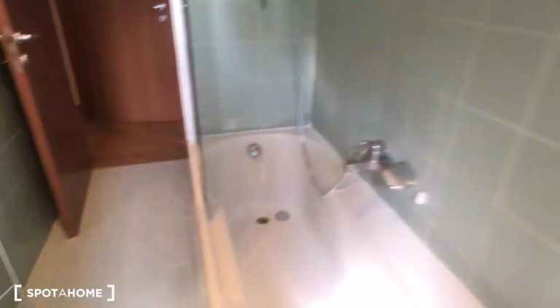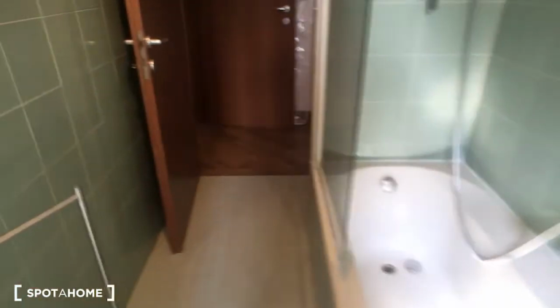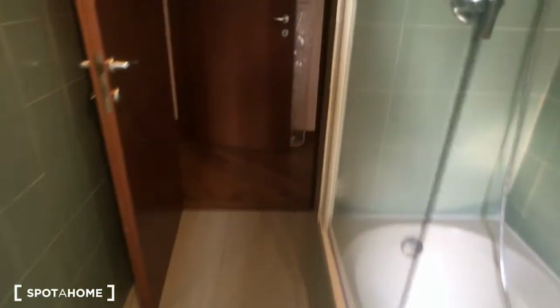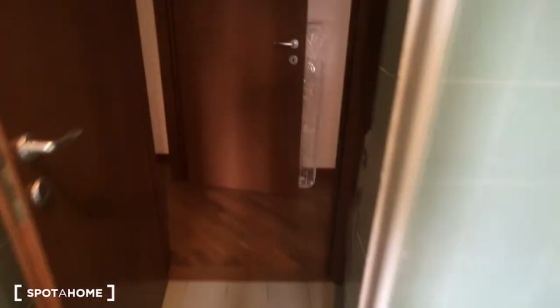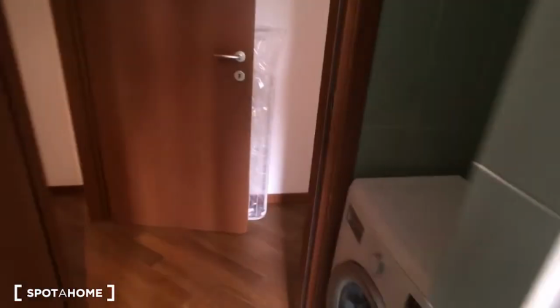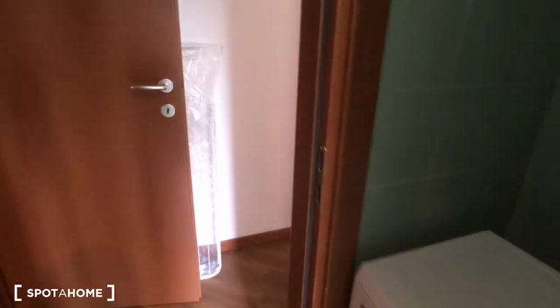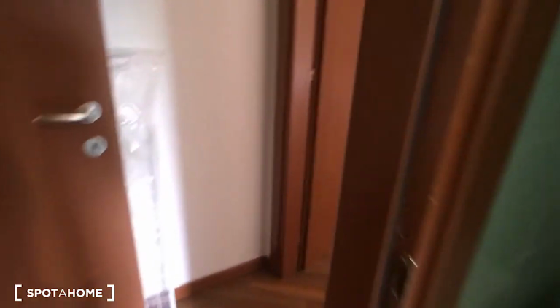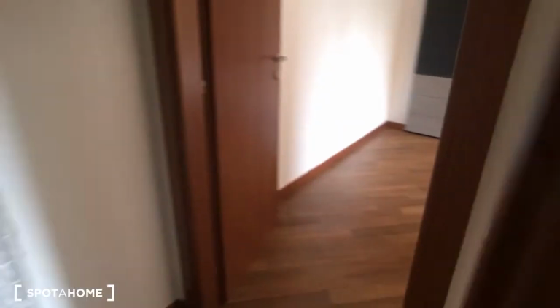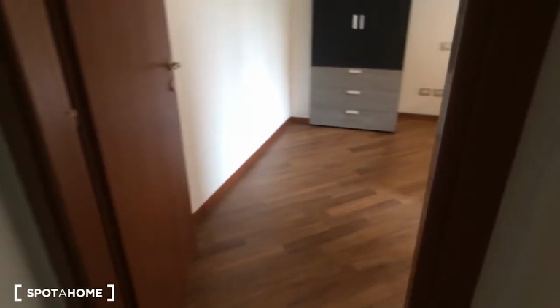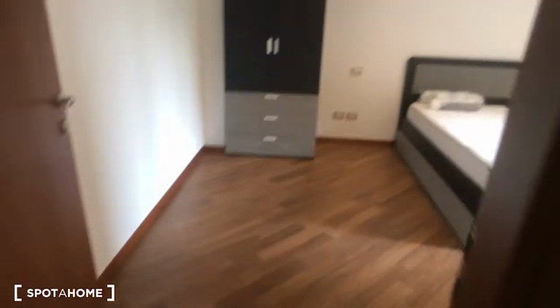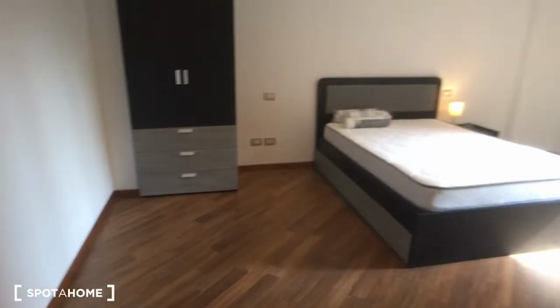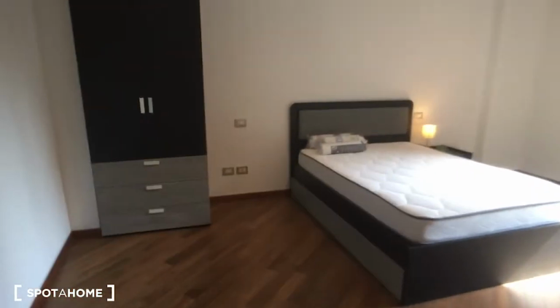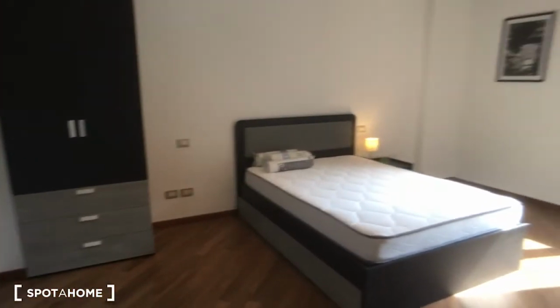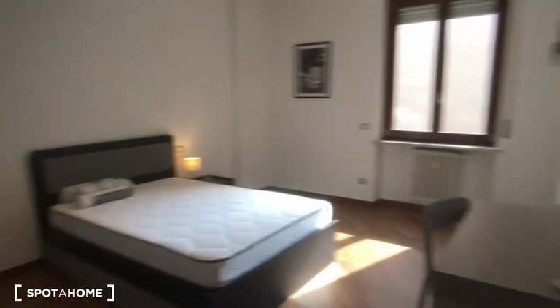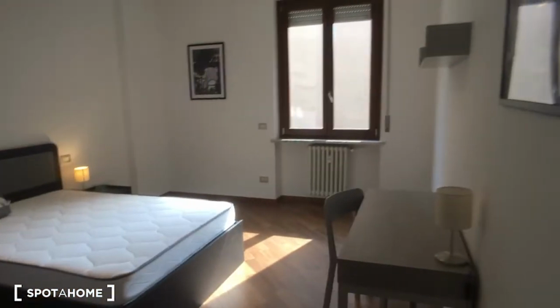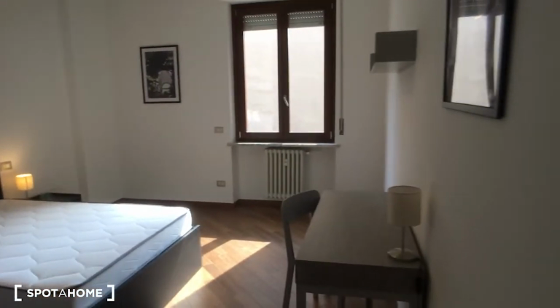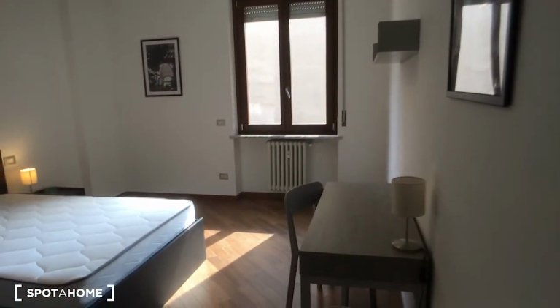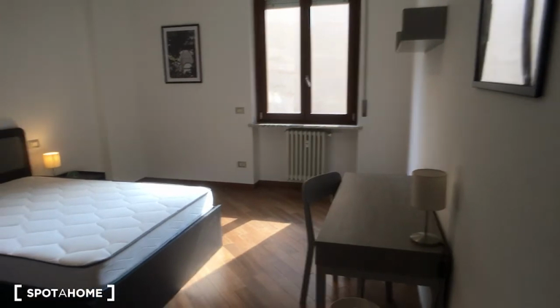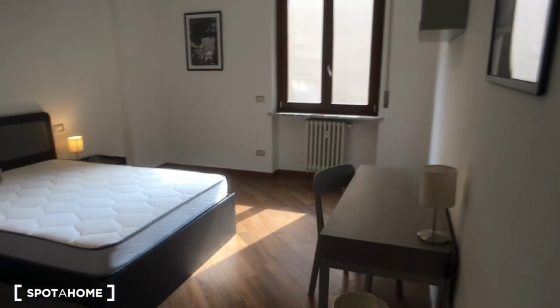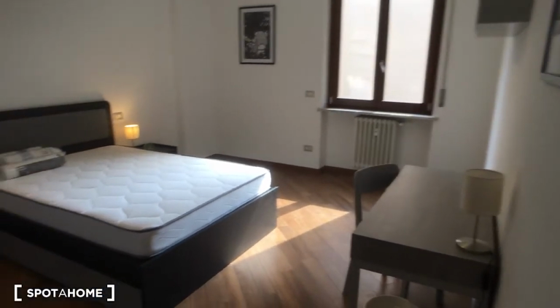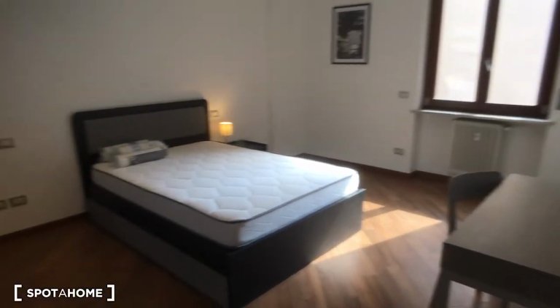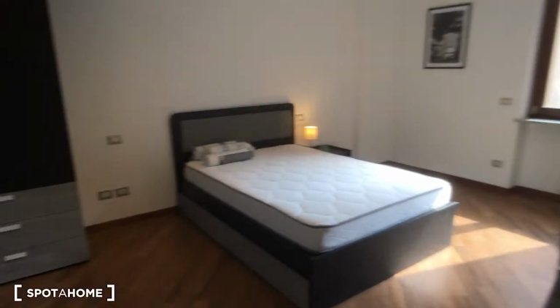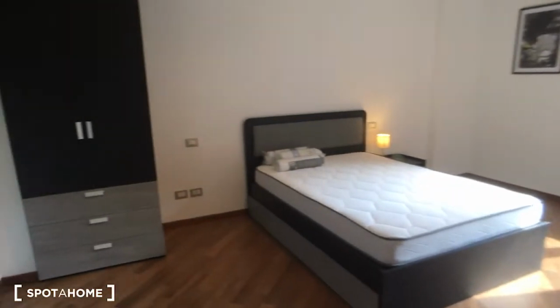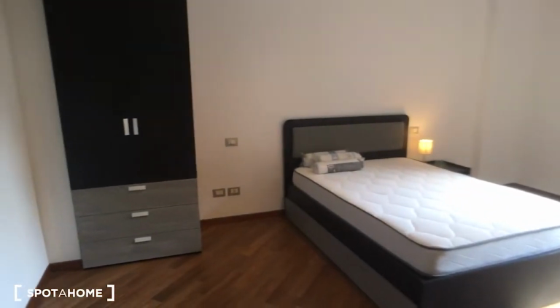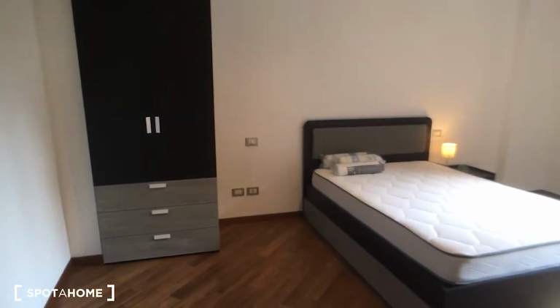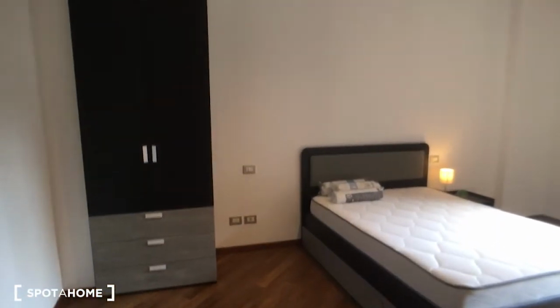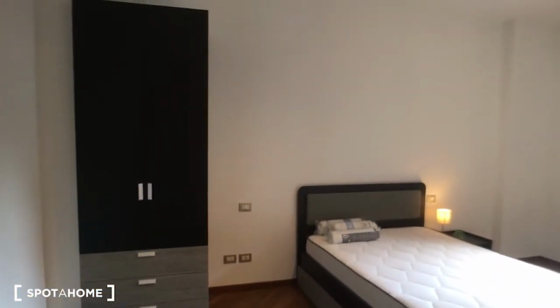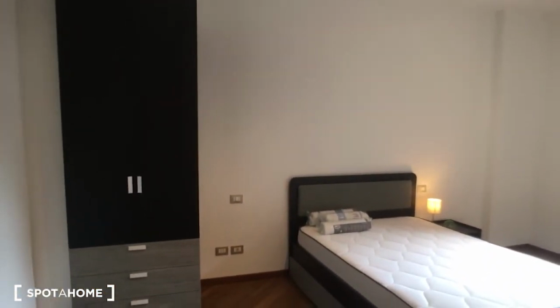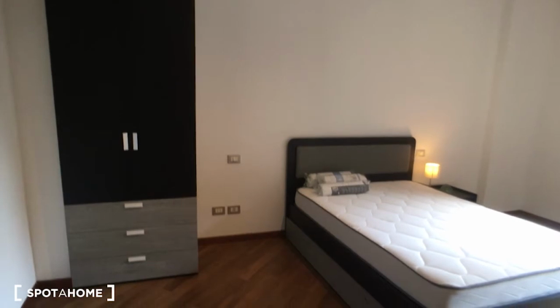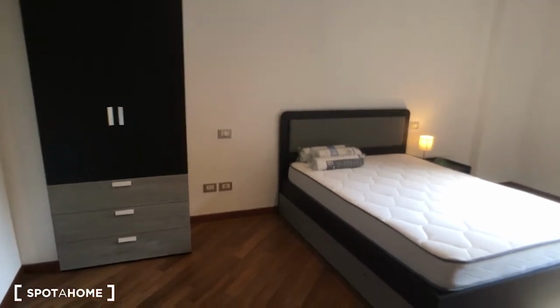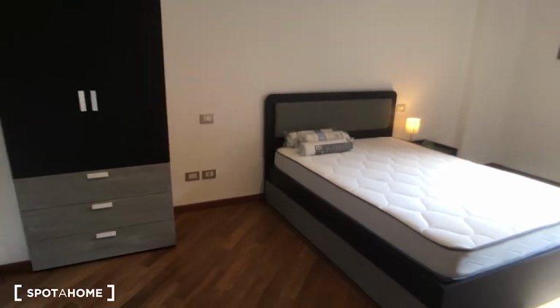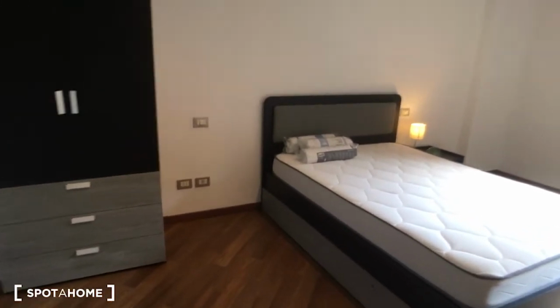Okay, so then we can go take a look at the last room, which is bedroom number two. As you can see it's just a bit more spacious than the previous one. It doesn't have the balcony, but here as you can see there is the wardrobe.